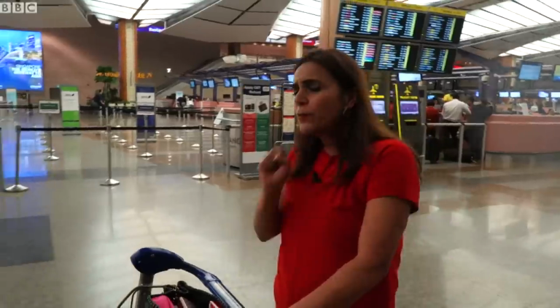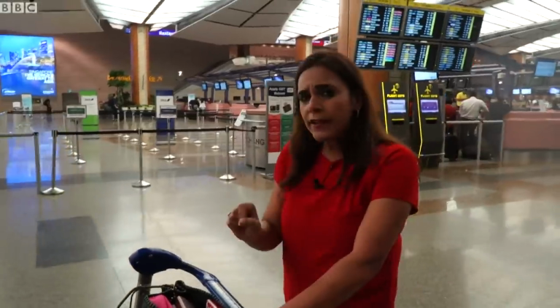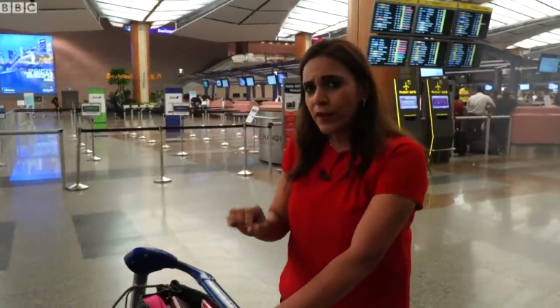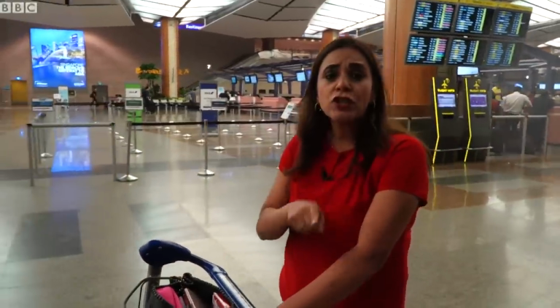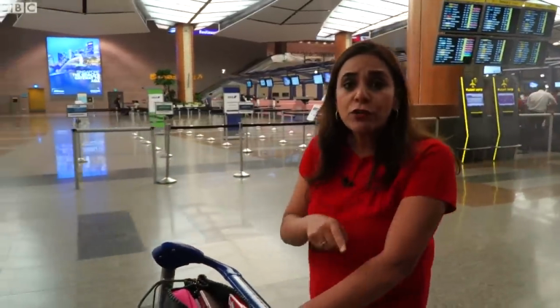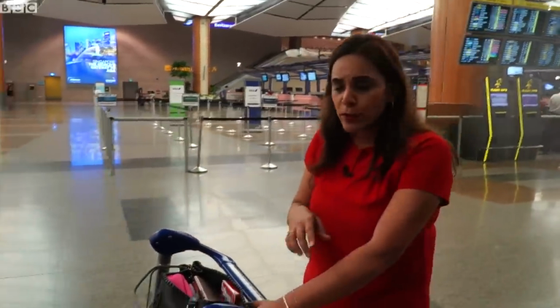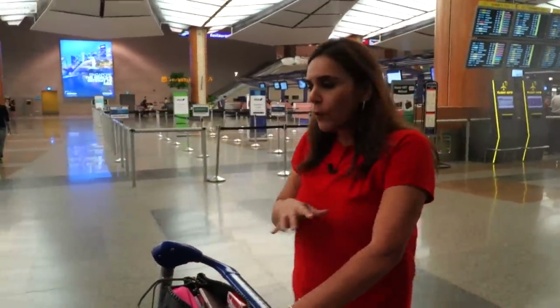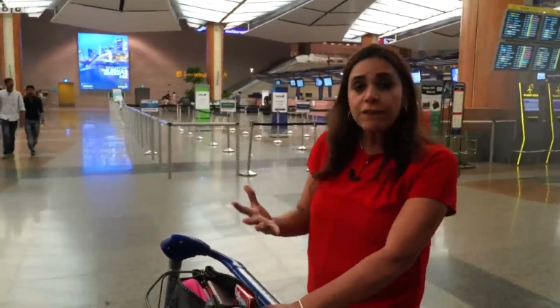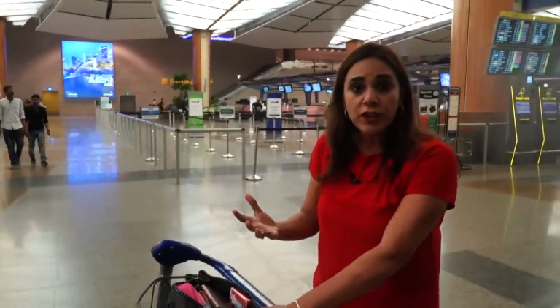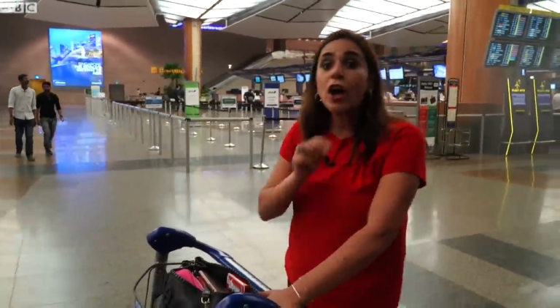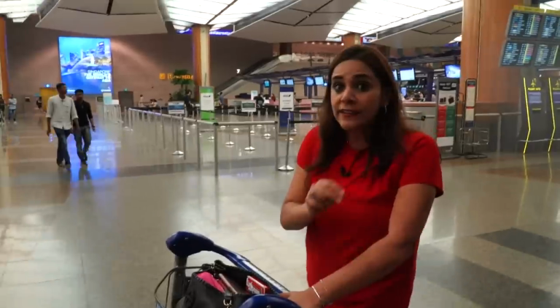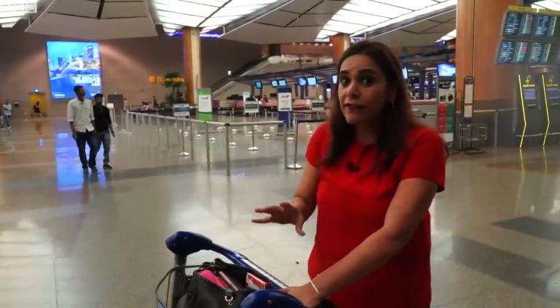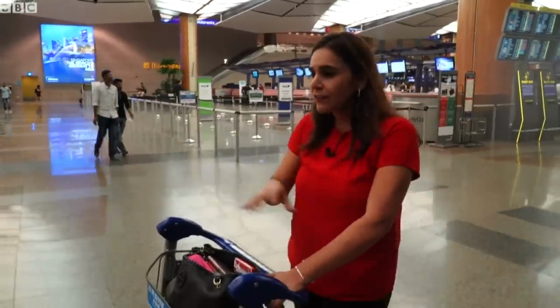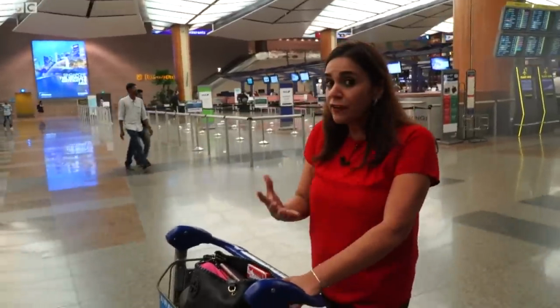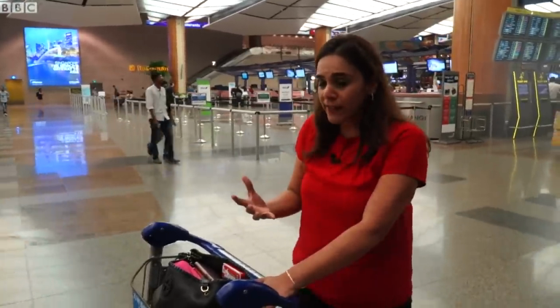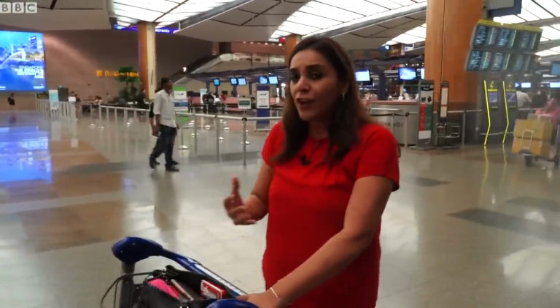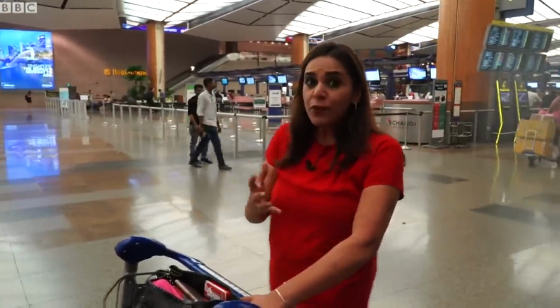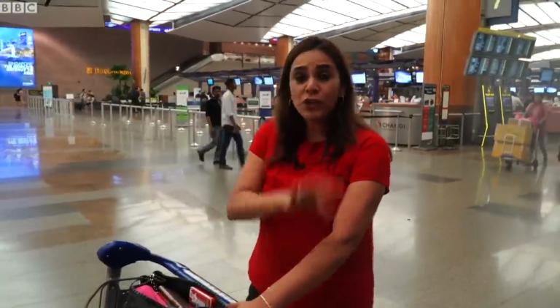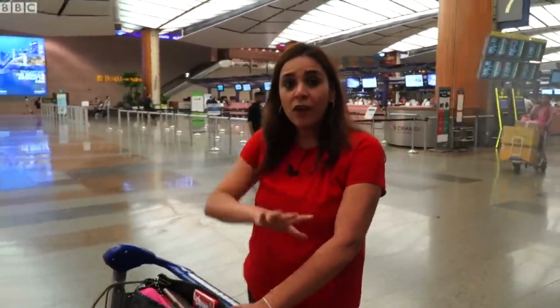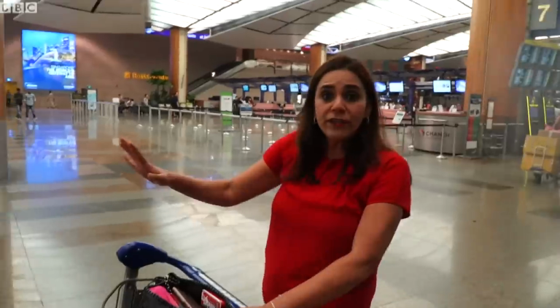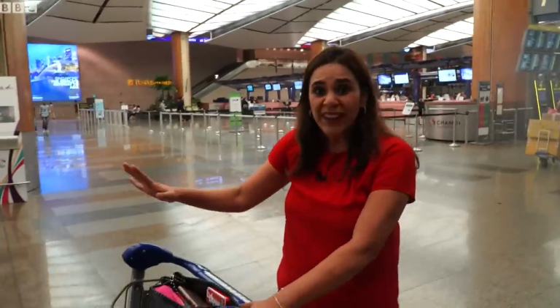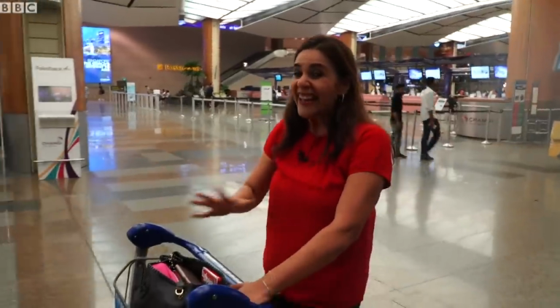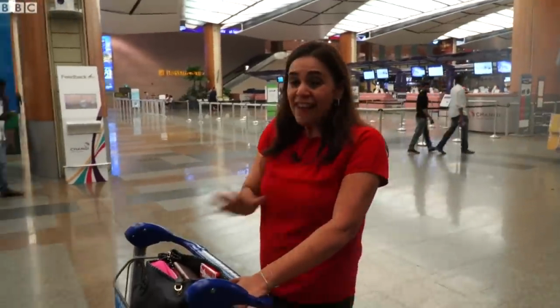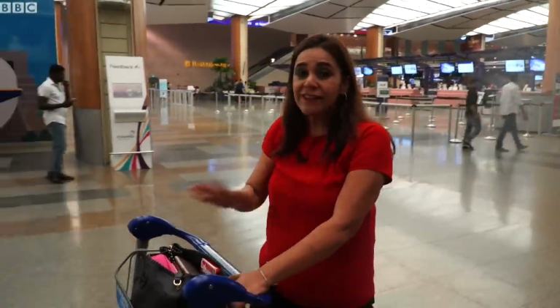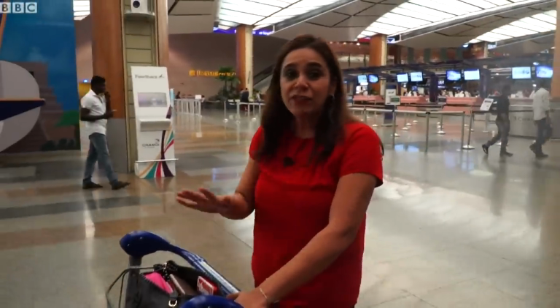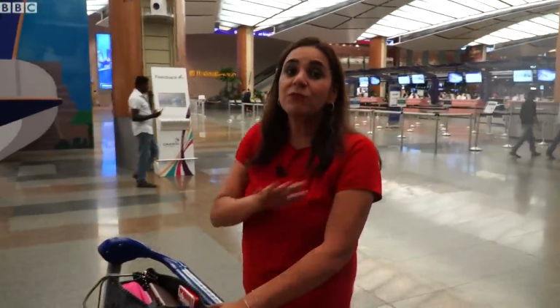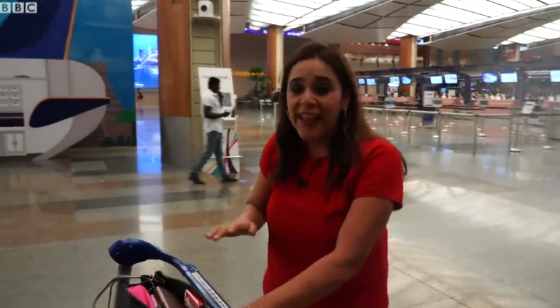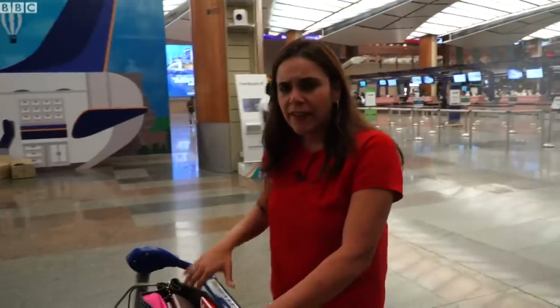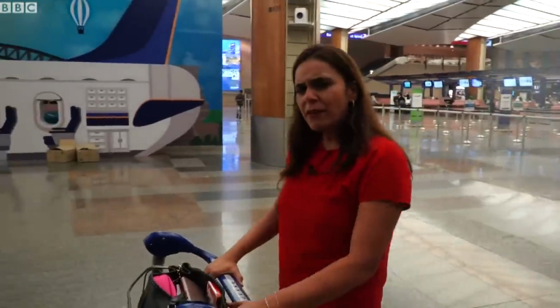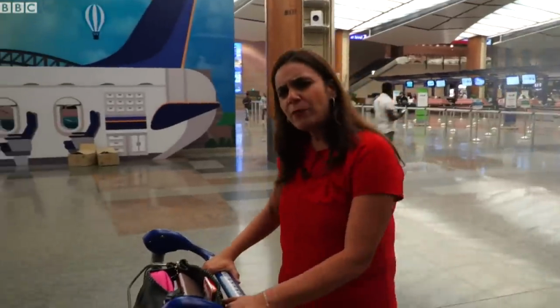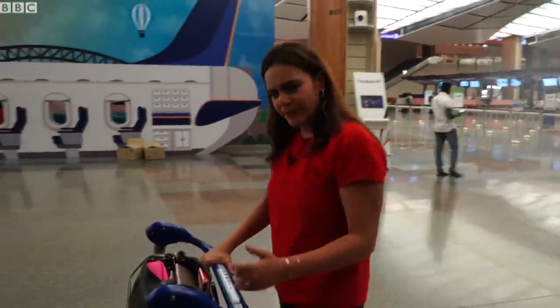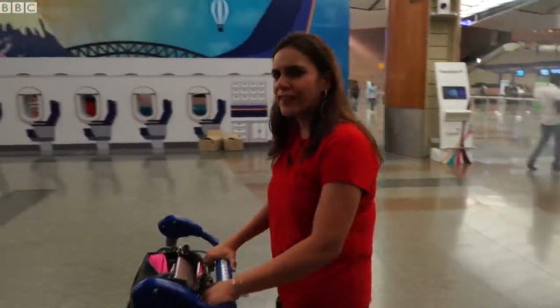Singapore's Changi Airport has launched a new terminal where a key feature is contactless travel. Now, in theory that means you go from check-in all the way to boarding and never have to interact with anybody. So, how does it work? Let's find out.